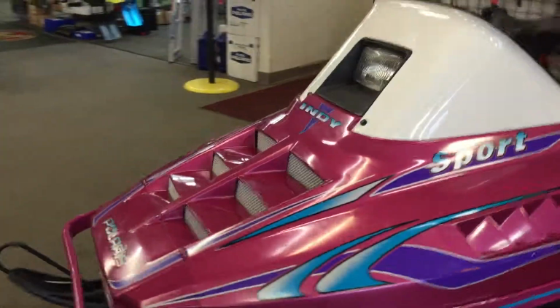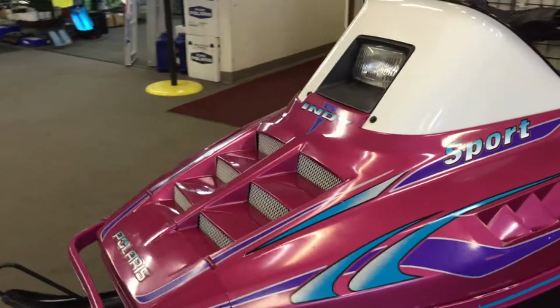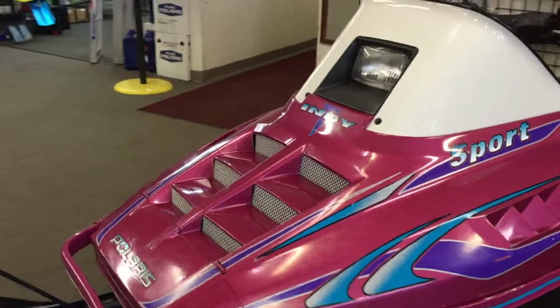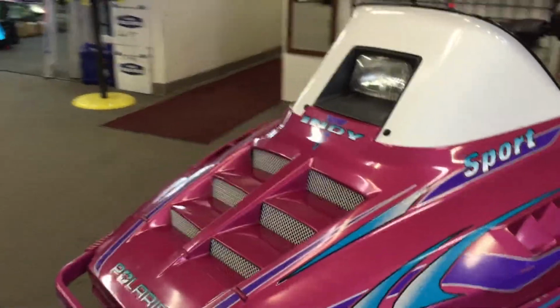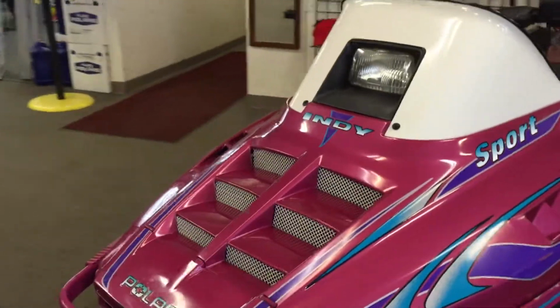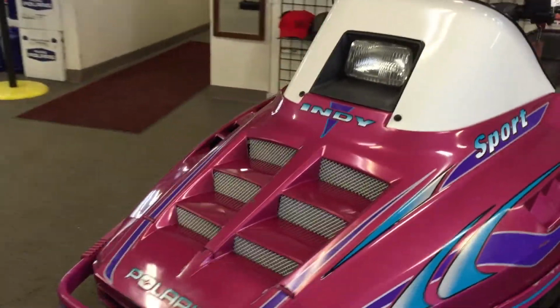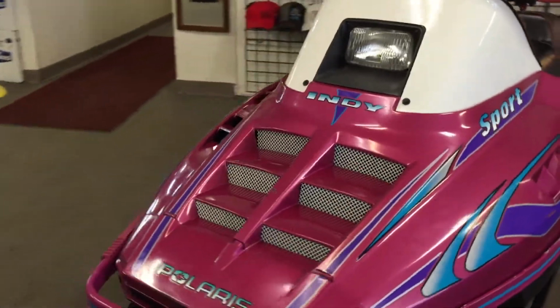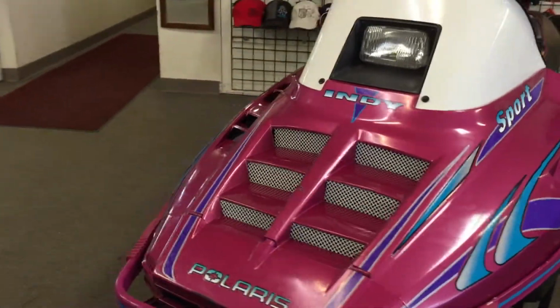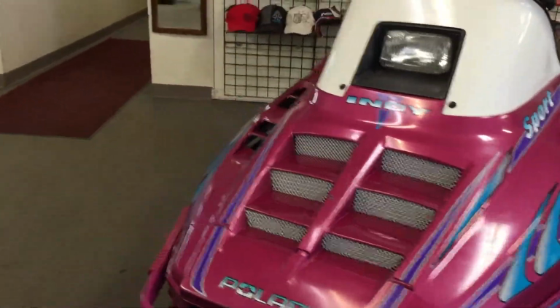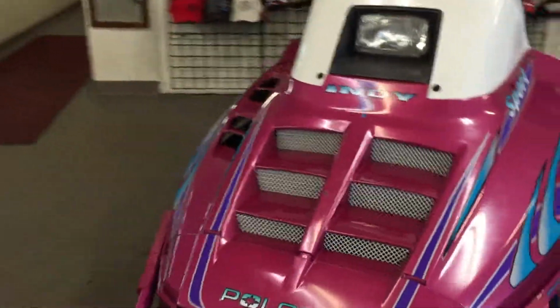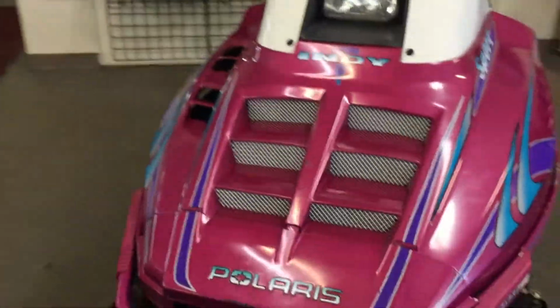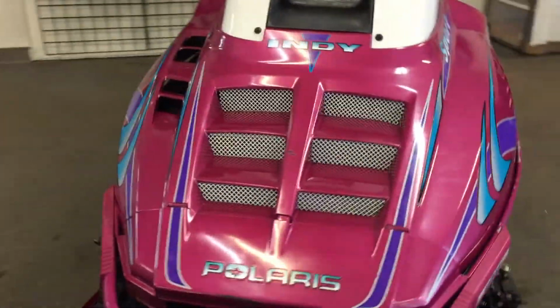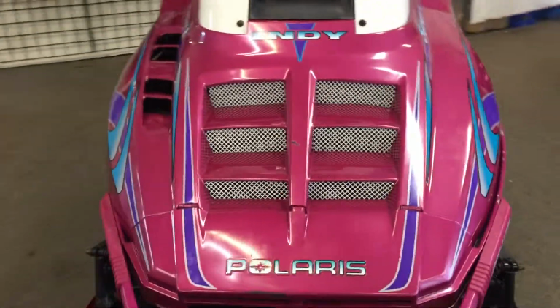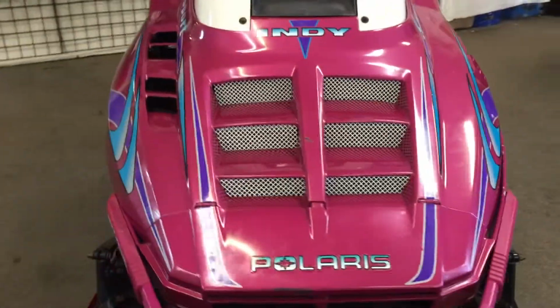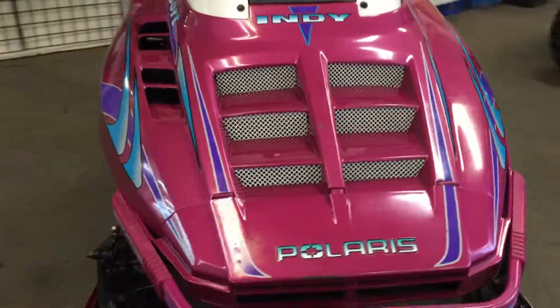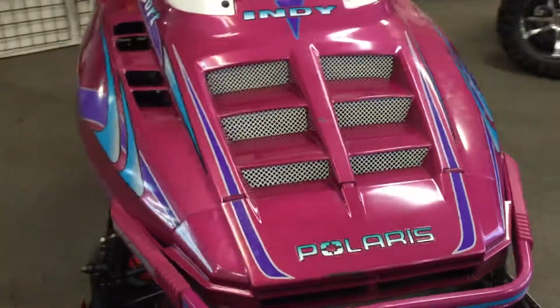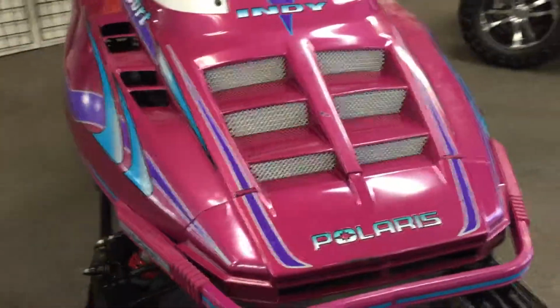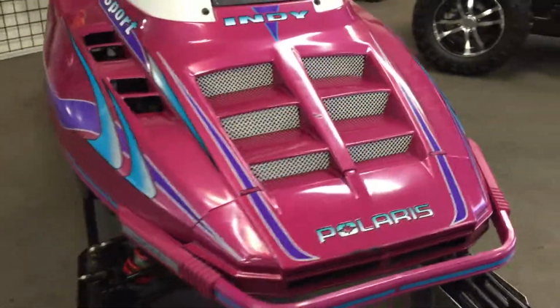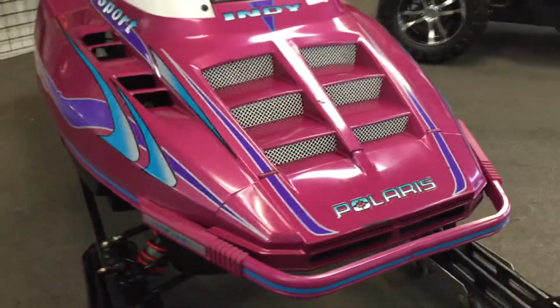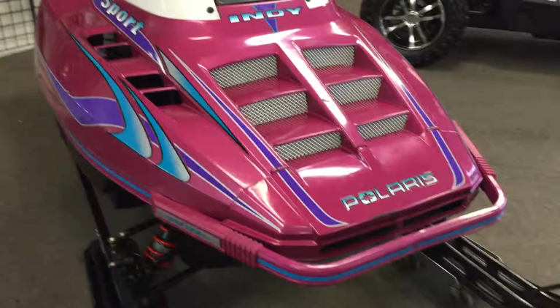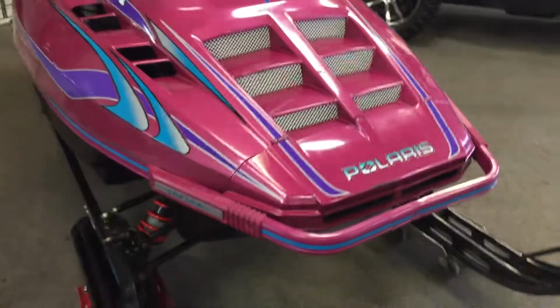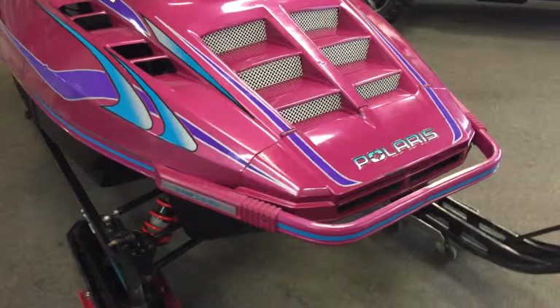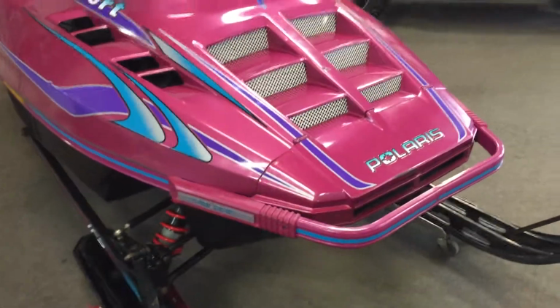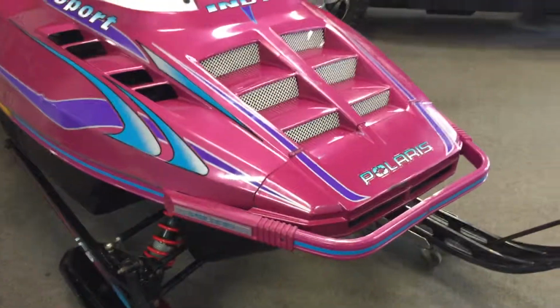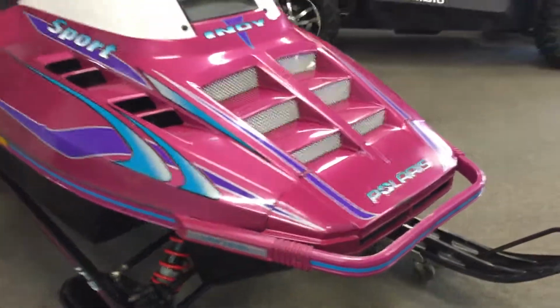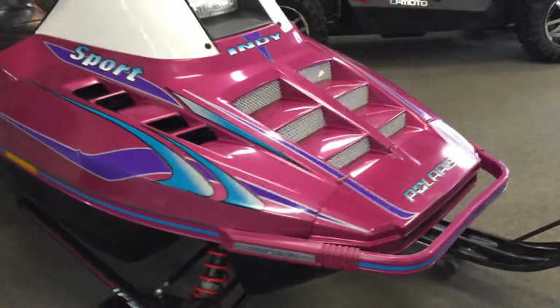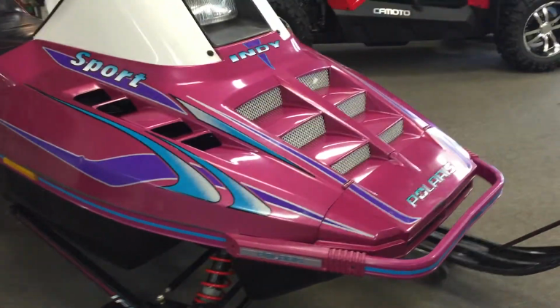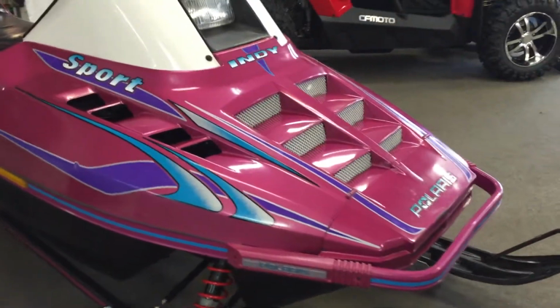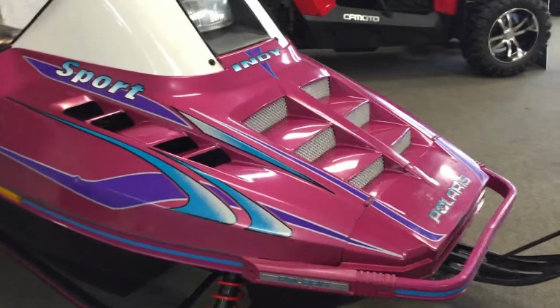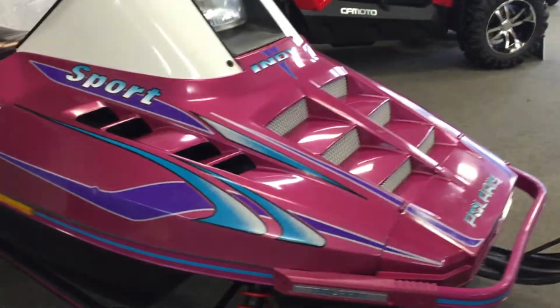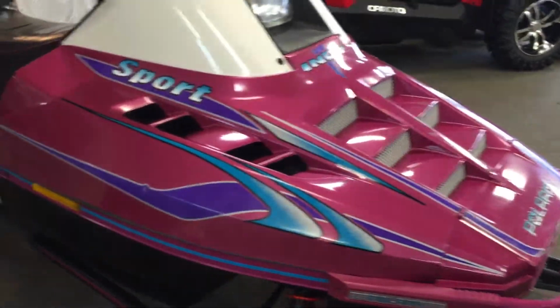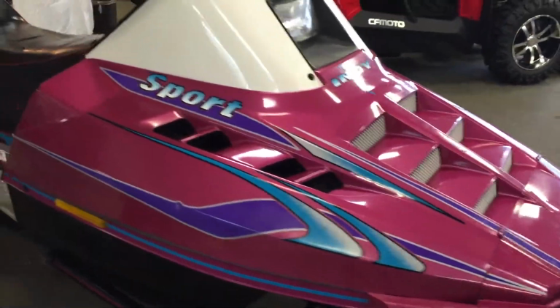It's got long travel shocks, rear suspension drop for off-trail performance. It does have a windshield, hand warmers, thumb warmers, and a windshield bag.